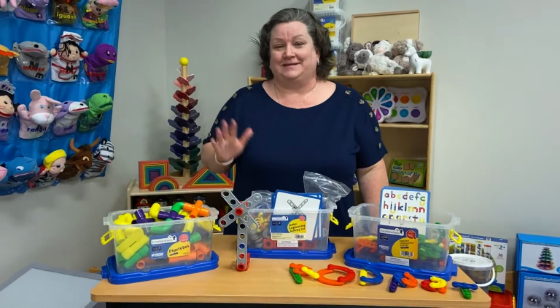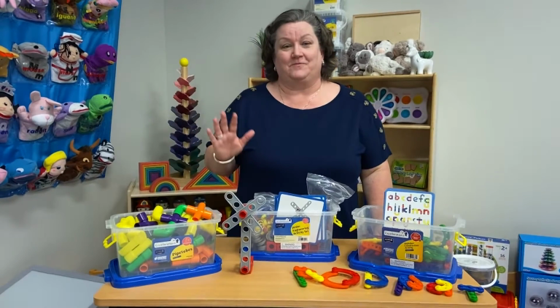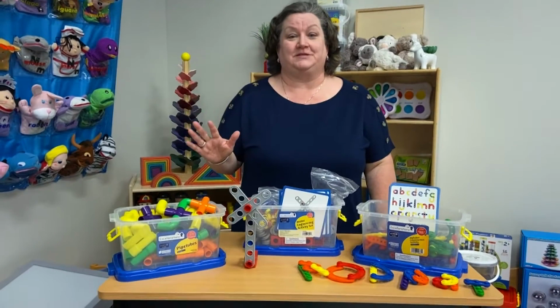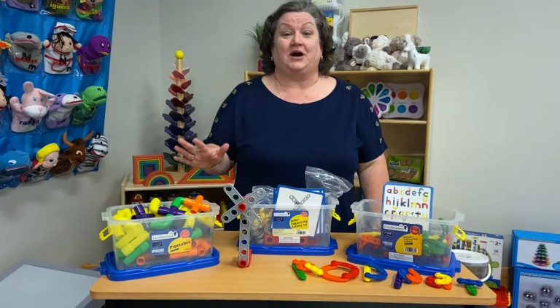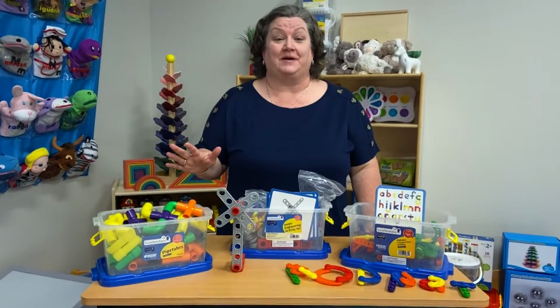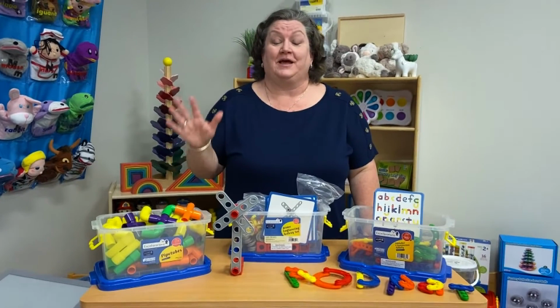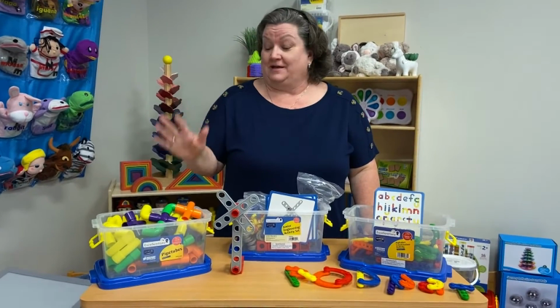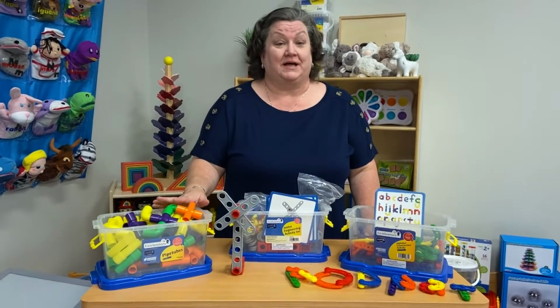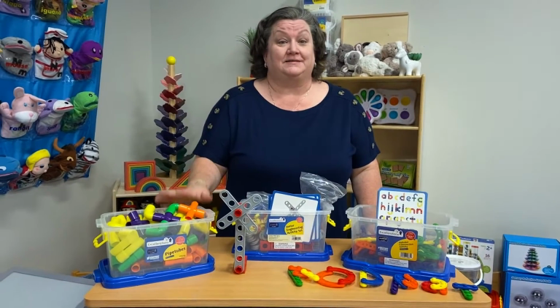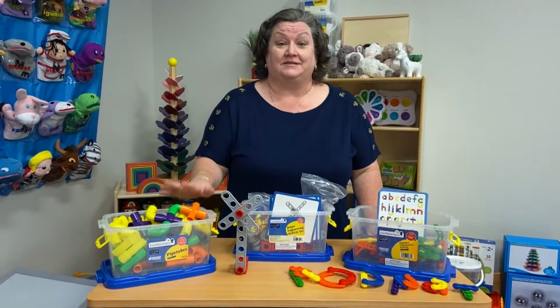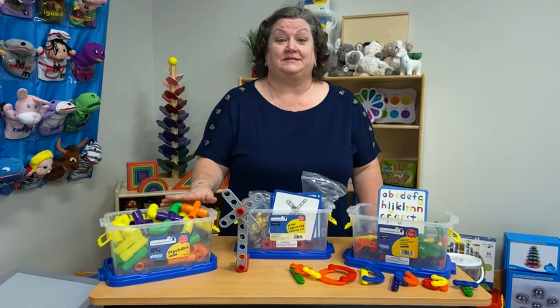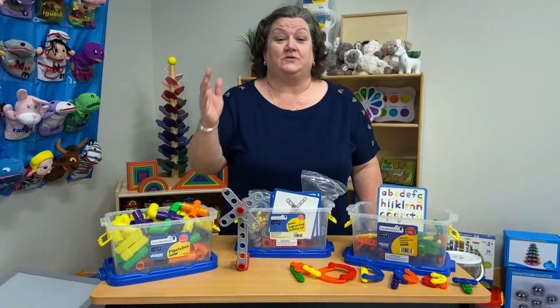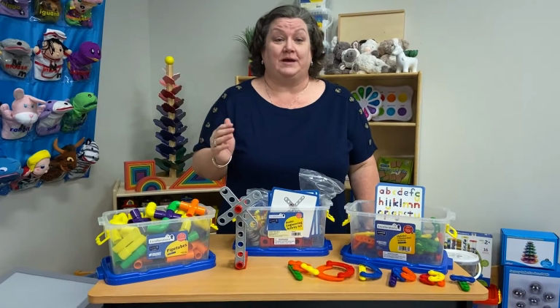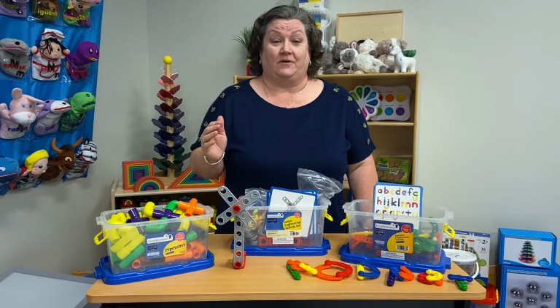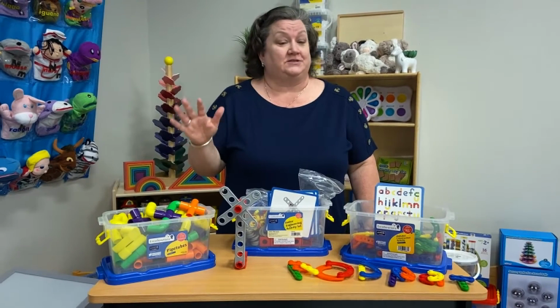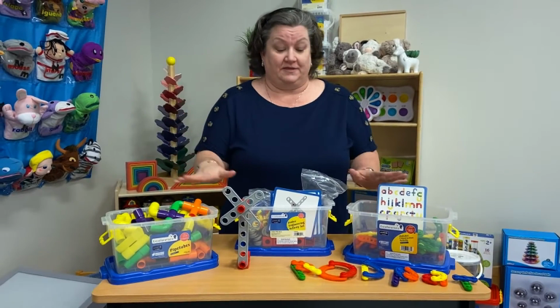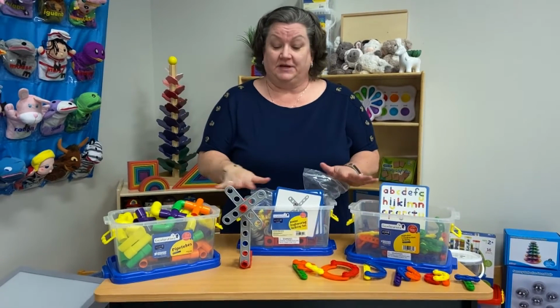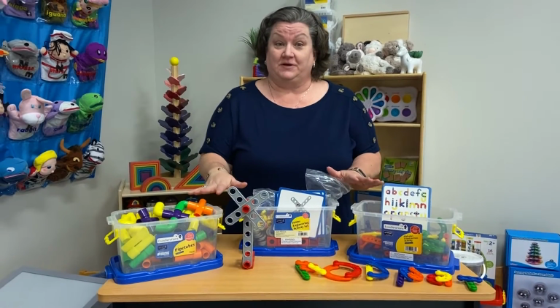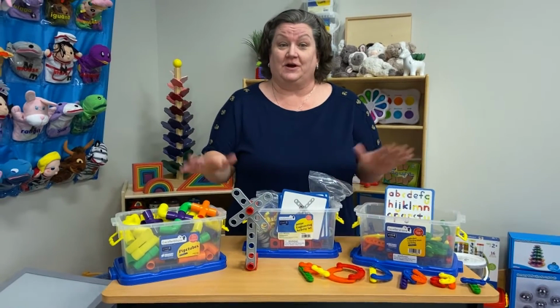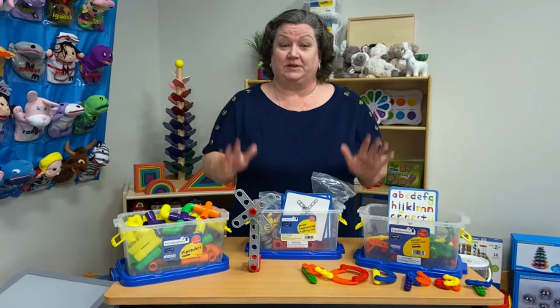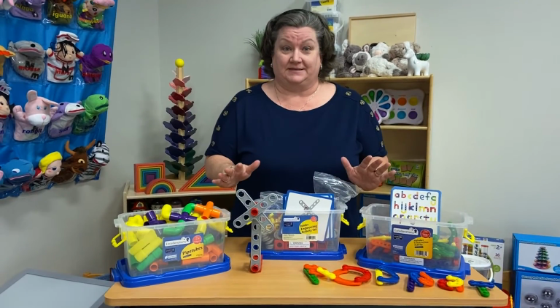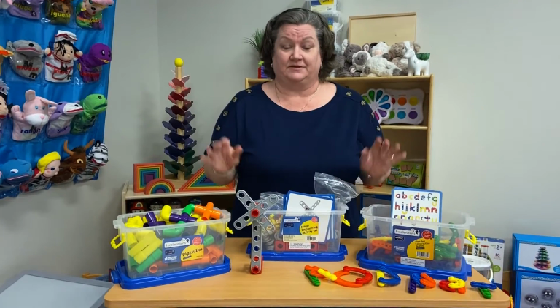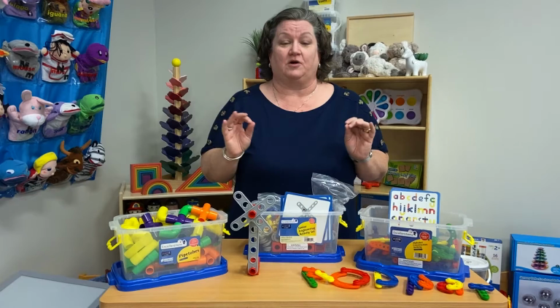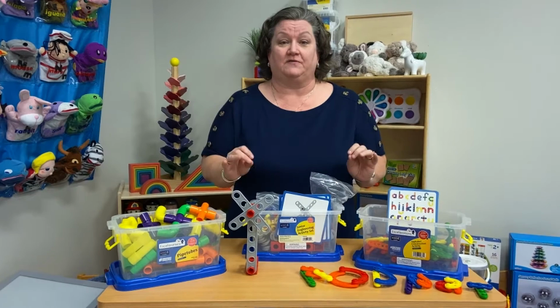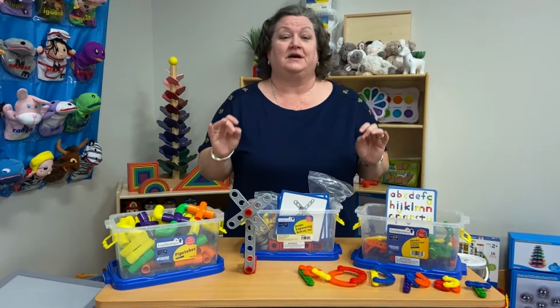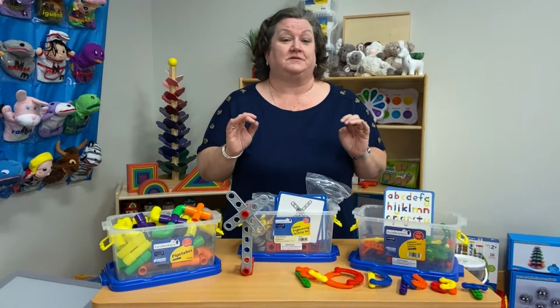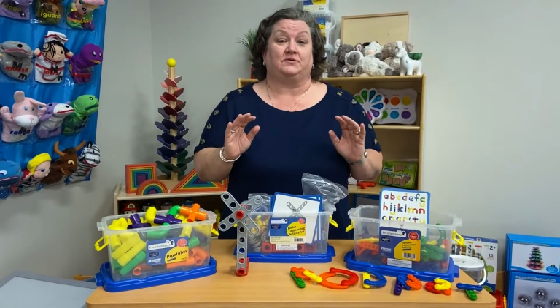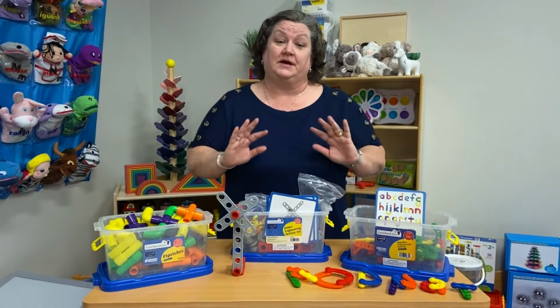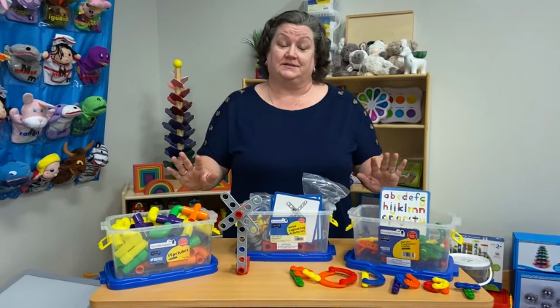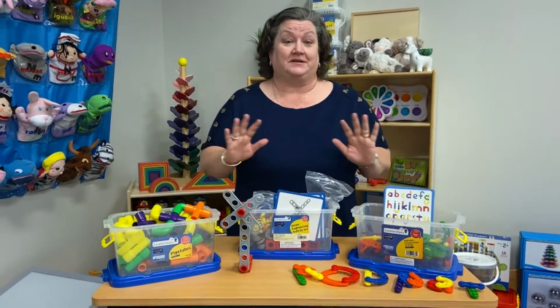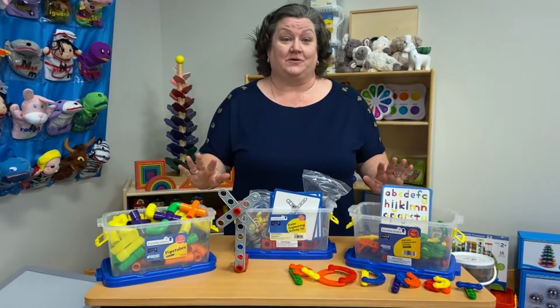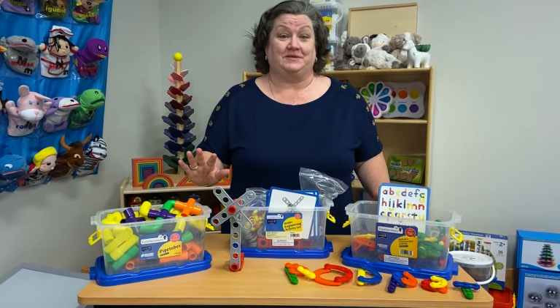Tonight we're going to be talking about supplies and activities that you can wipe down. All the things I'm going to show you are plastic, so they are perfect for you to be able to disinfect or wipe down.